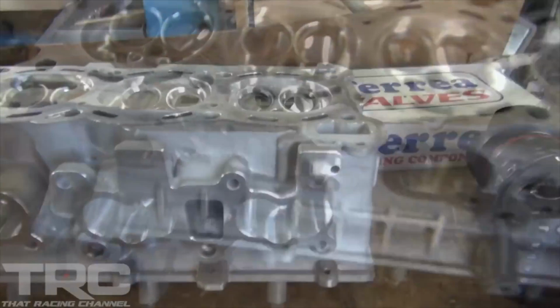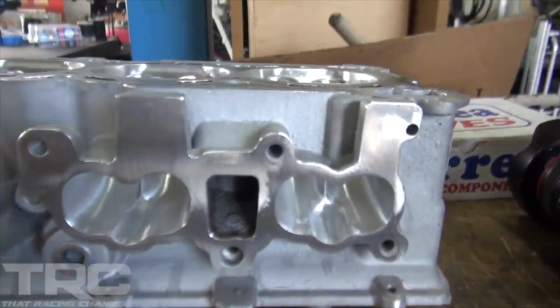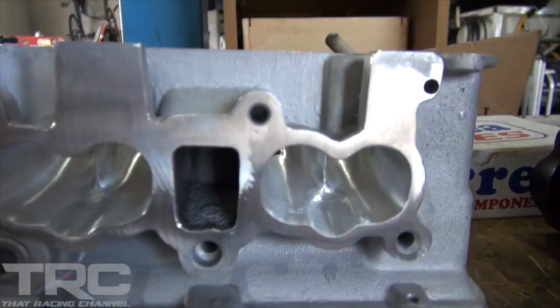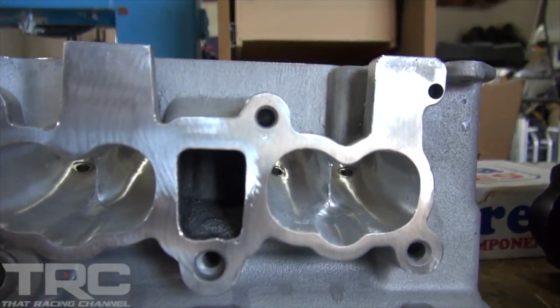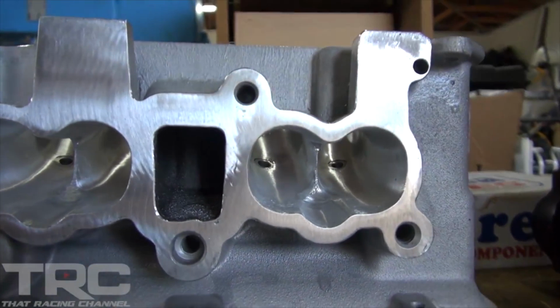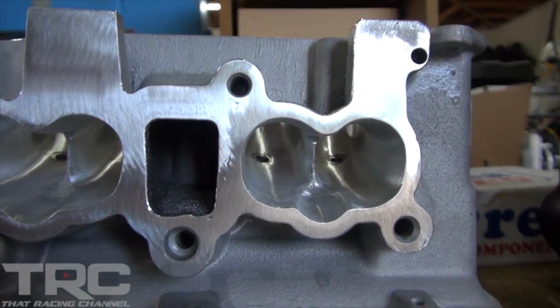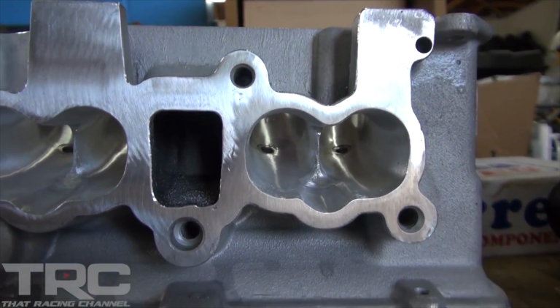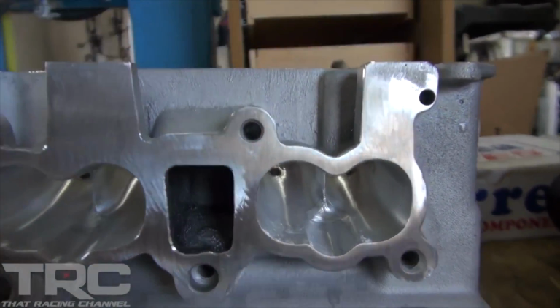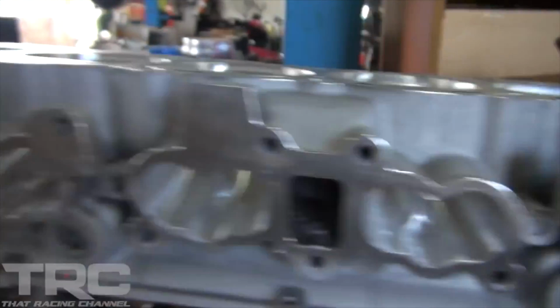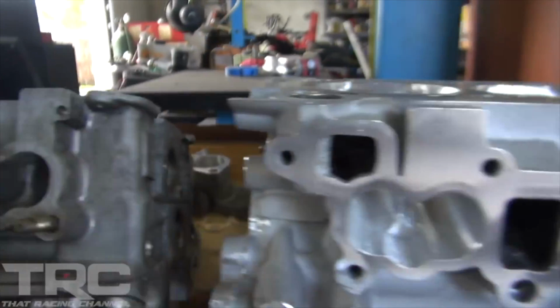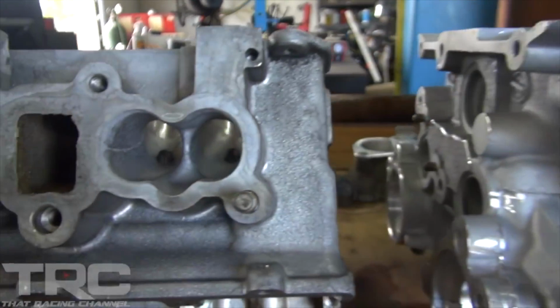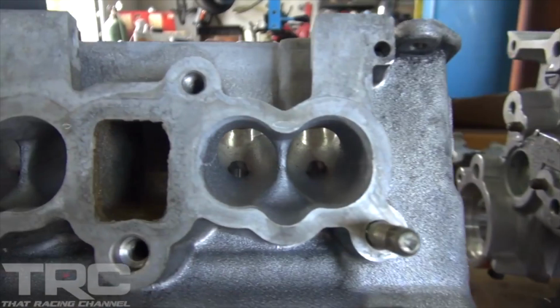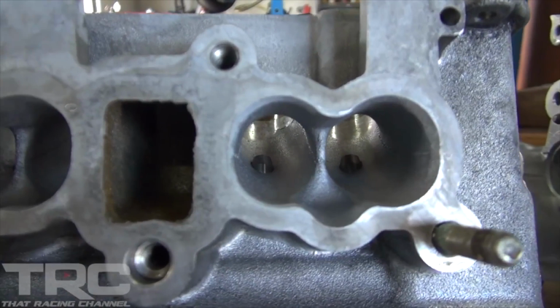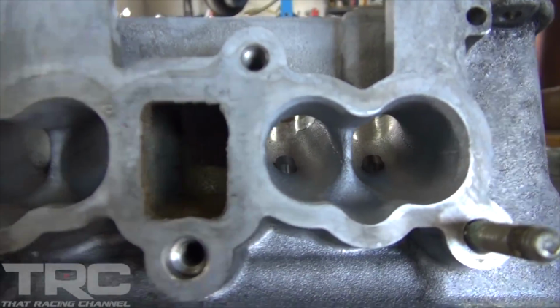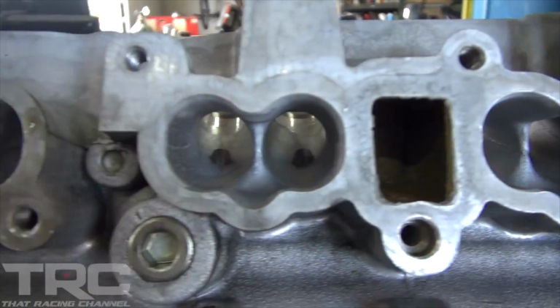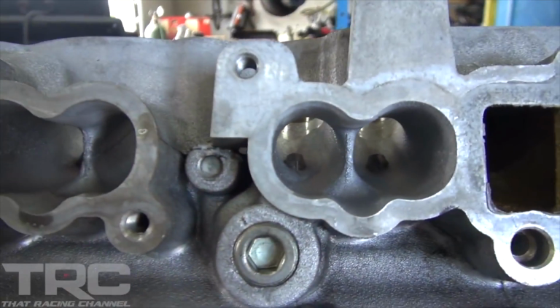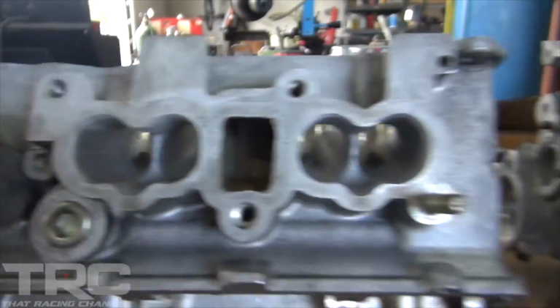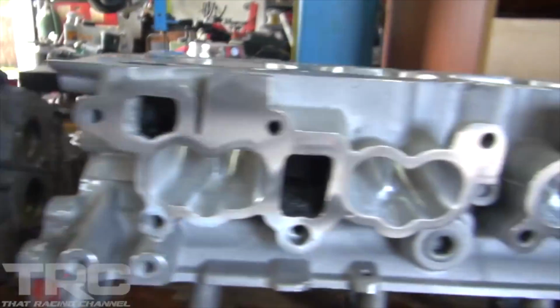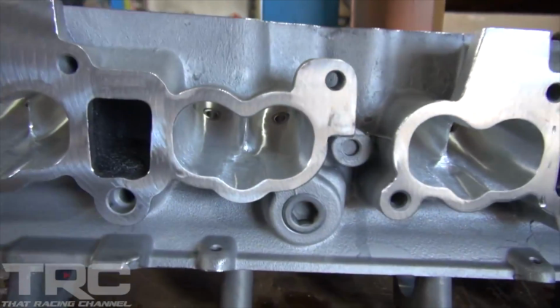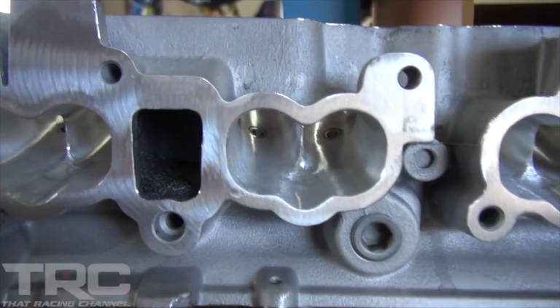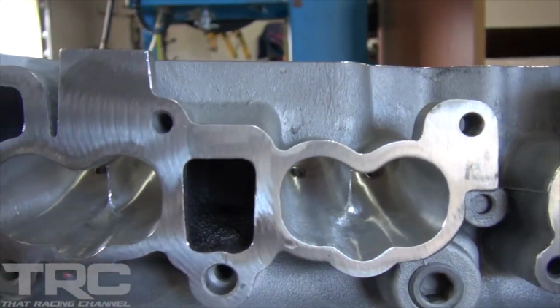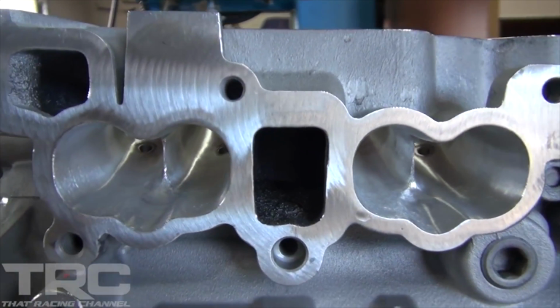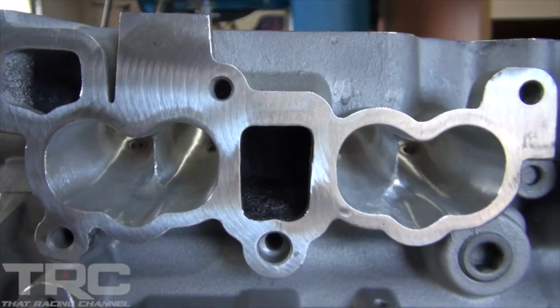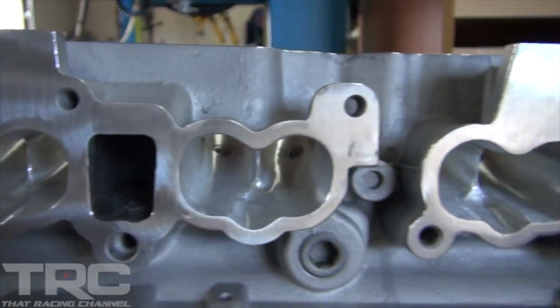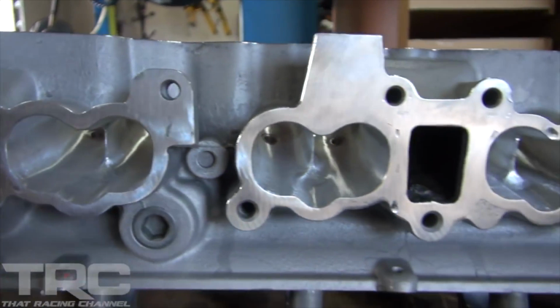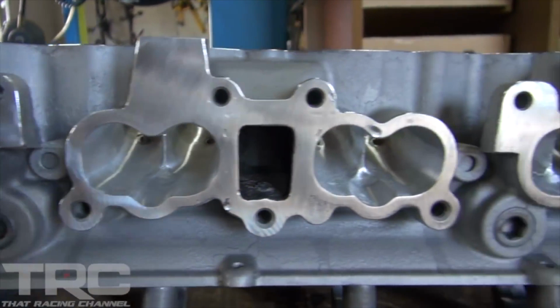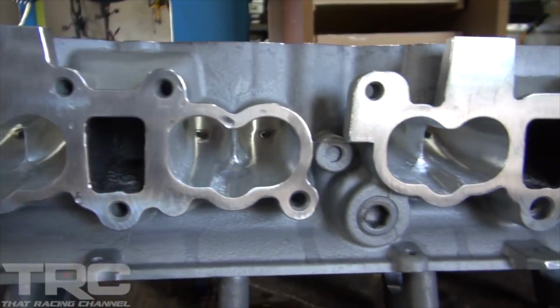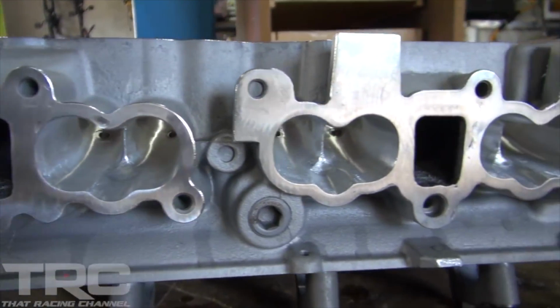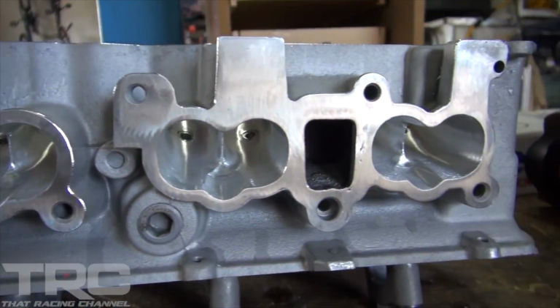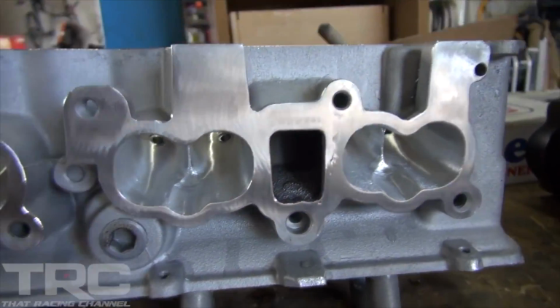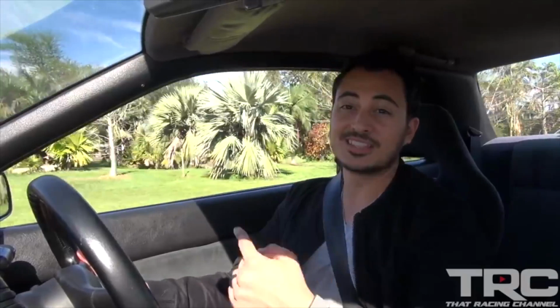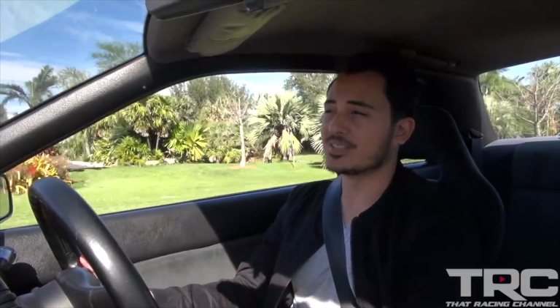You can see the intake side here — just a really, really big difference from the stock port. So let's get down to business.